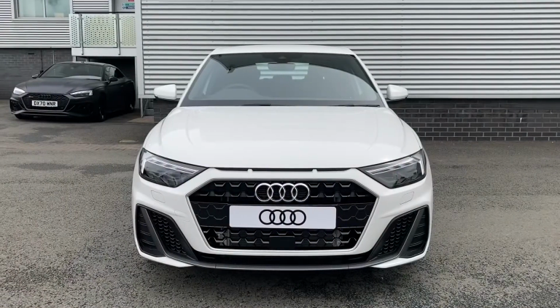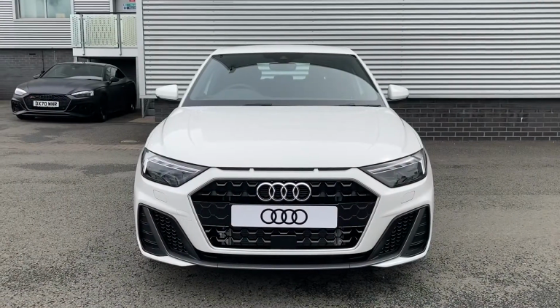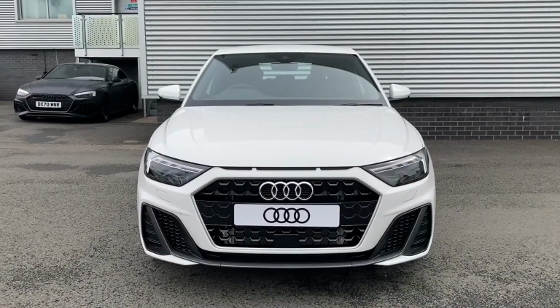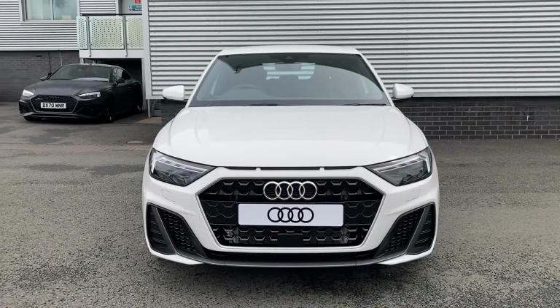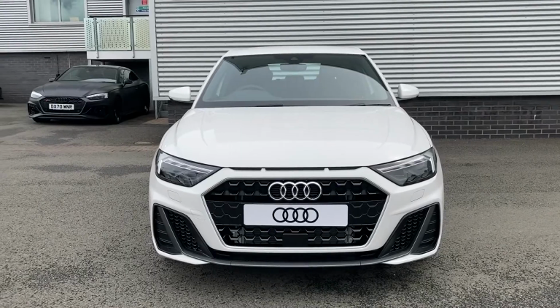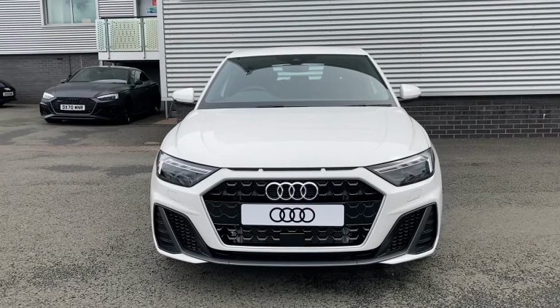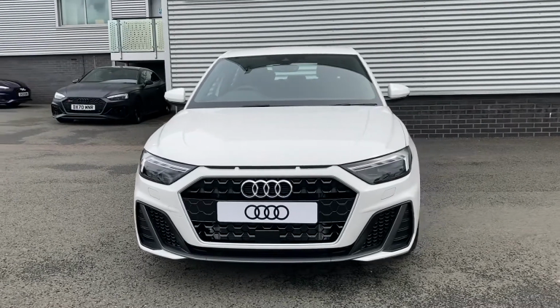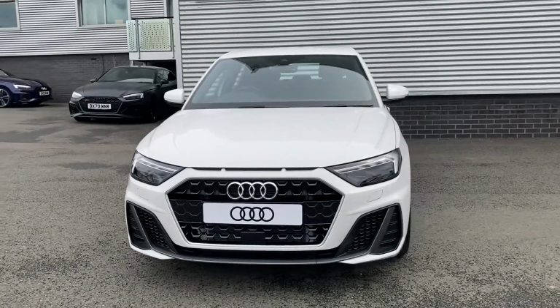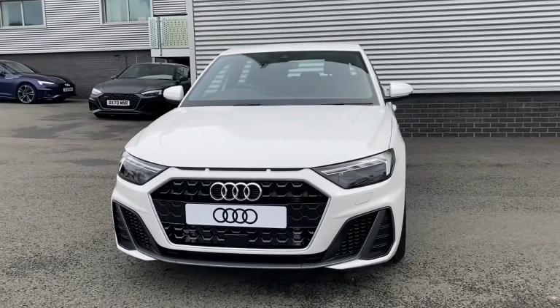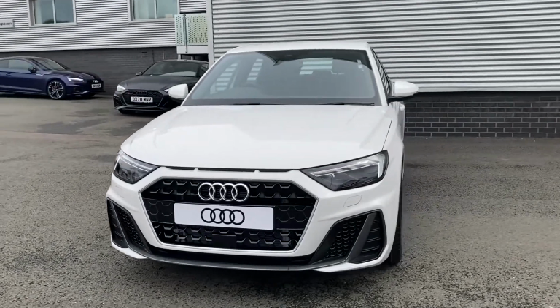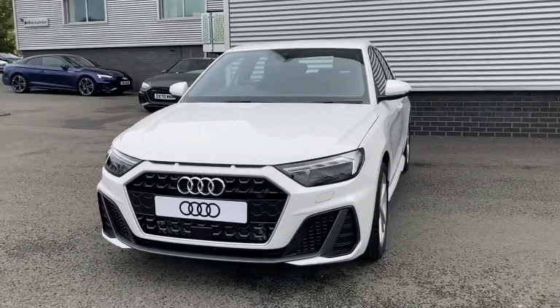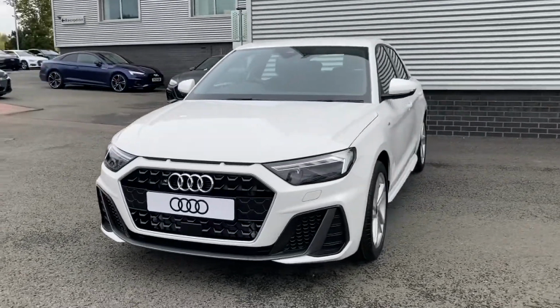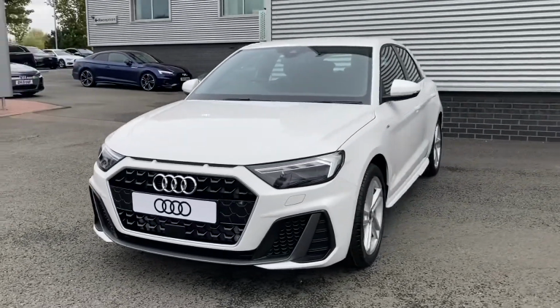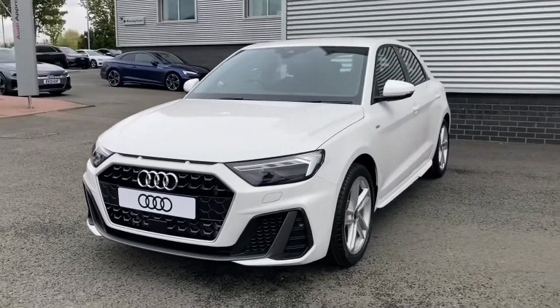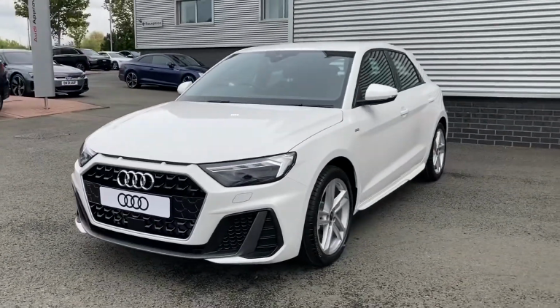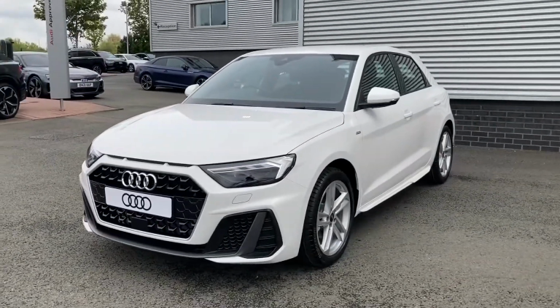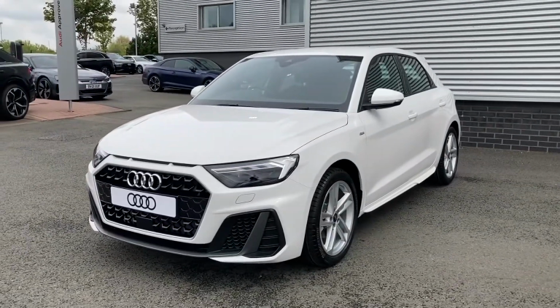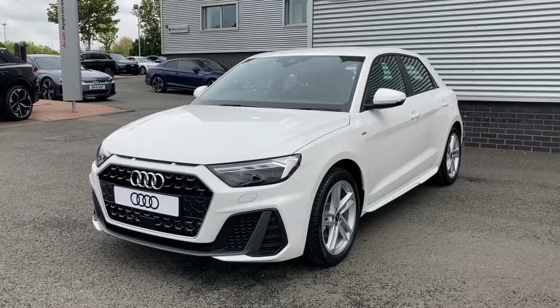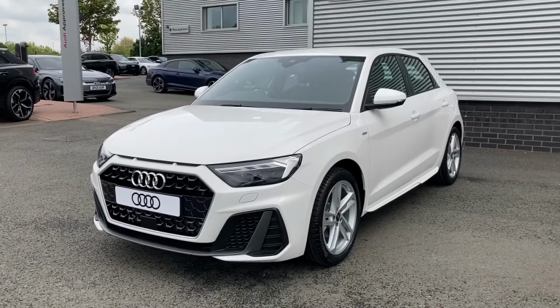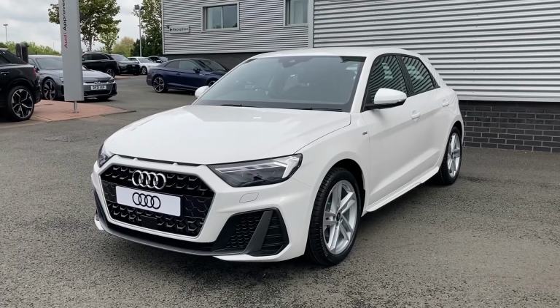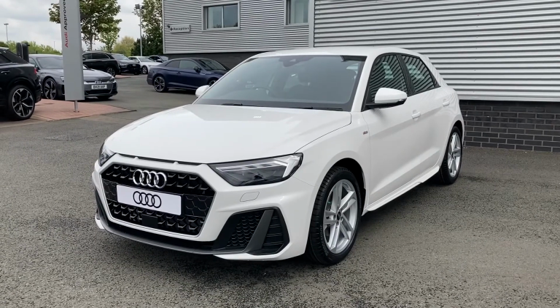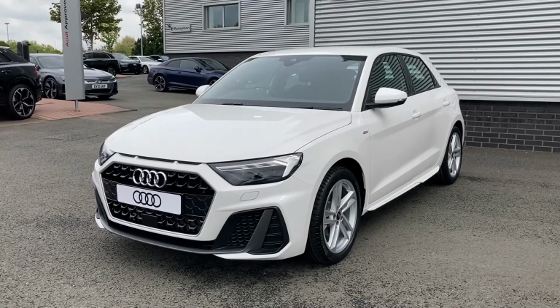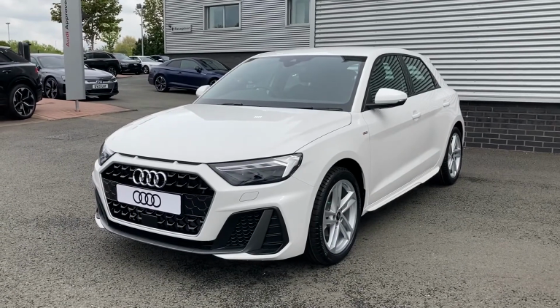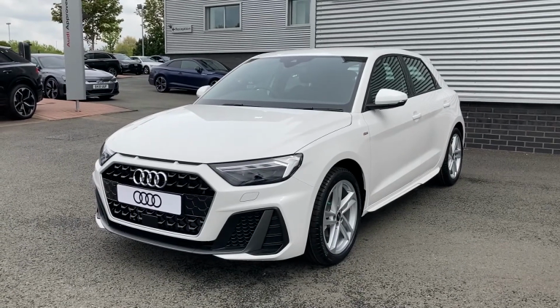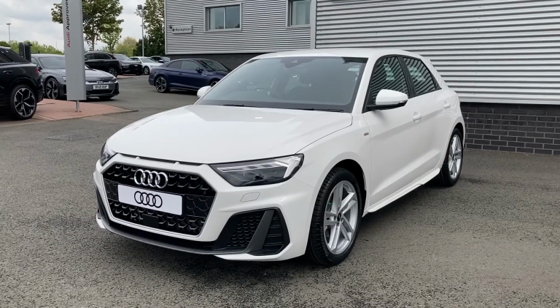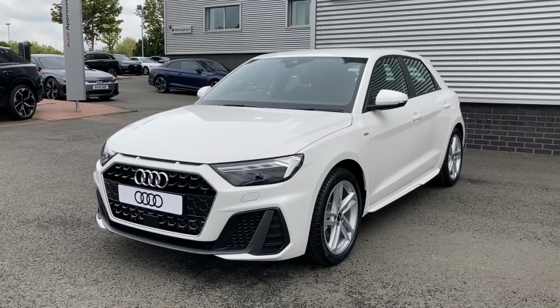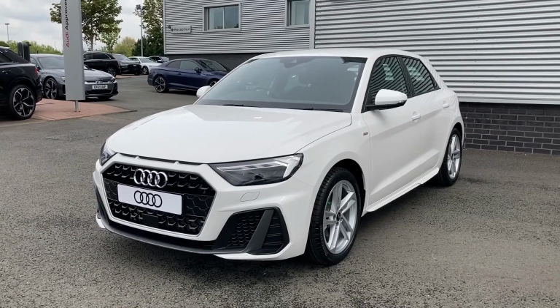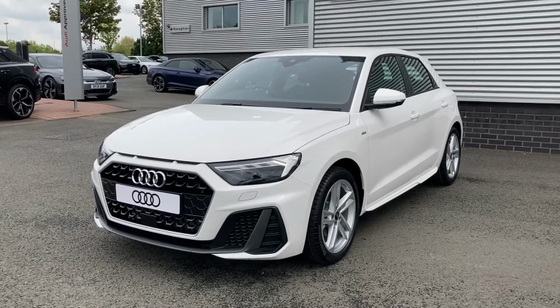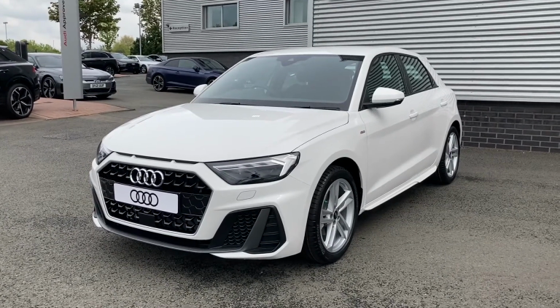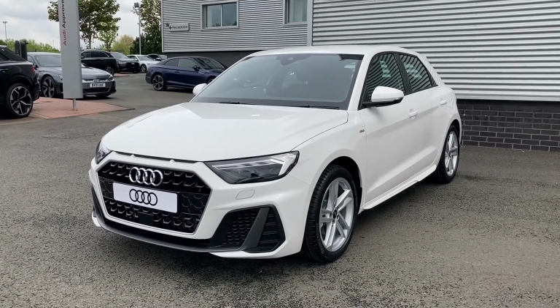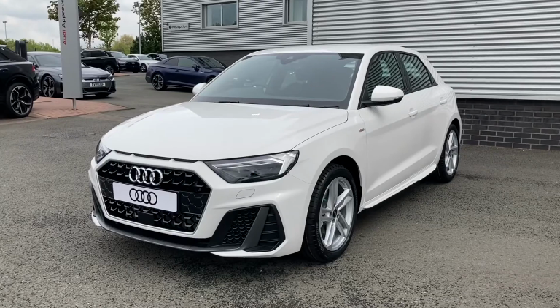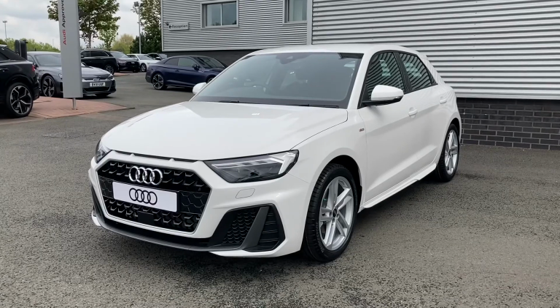Thank you for coming on a tour of this brand new Audi A1 Sportback. If you would like any more information on the vehicle, please don't hesitate to give our team a call on 01782 488 205. Thank you.